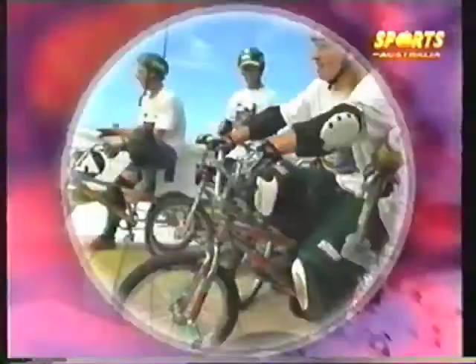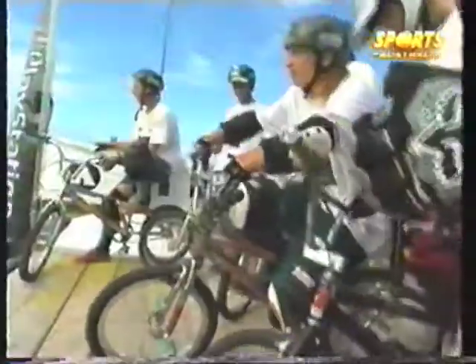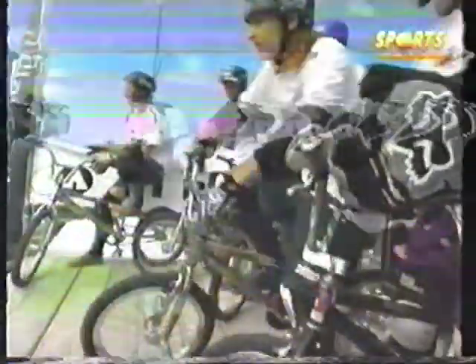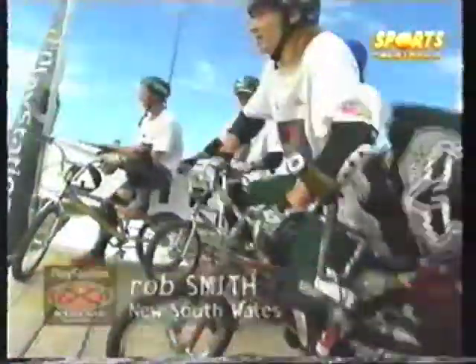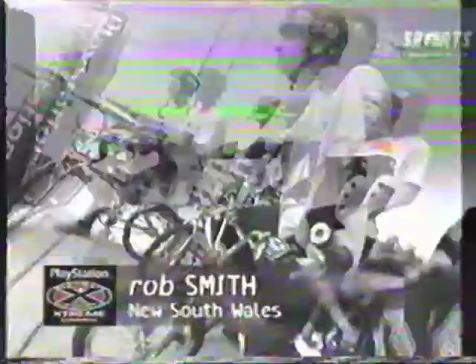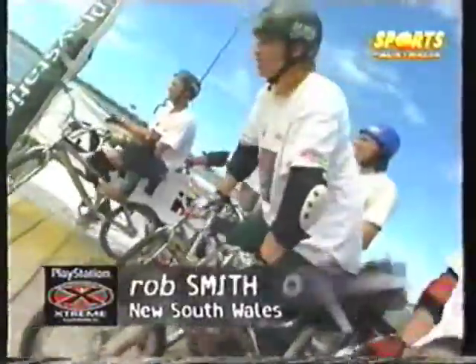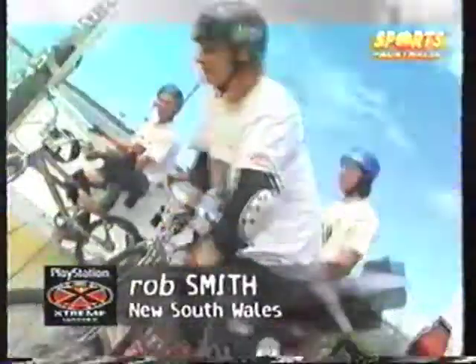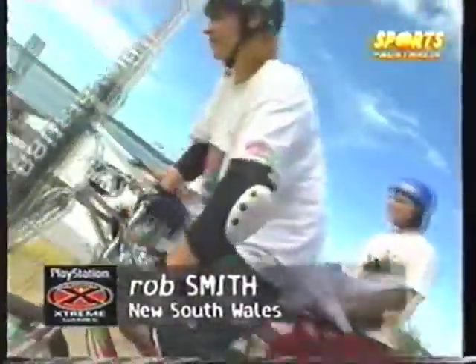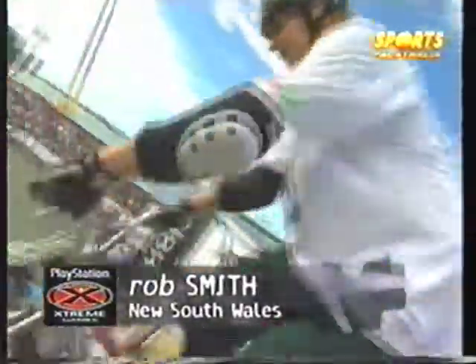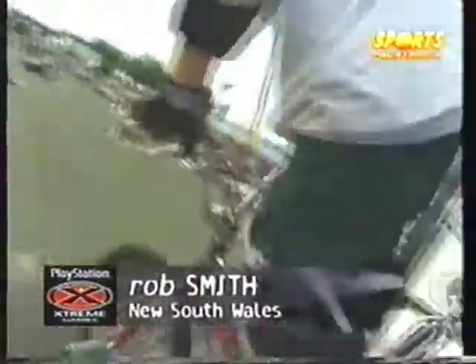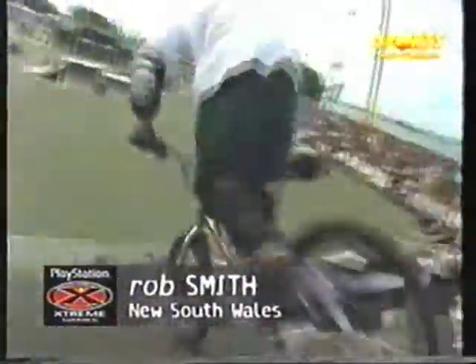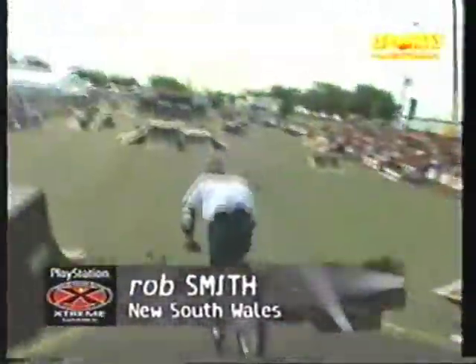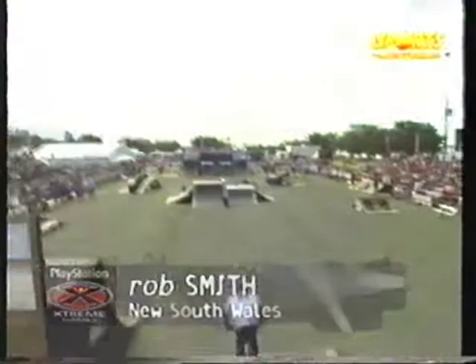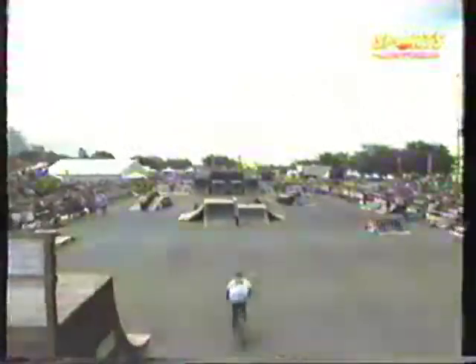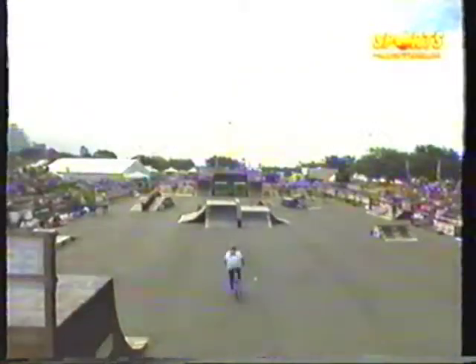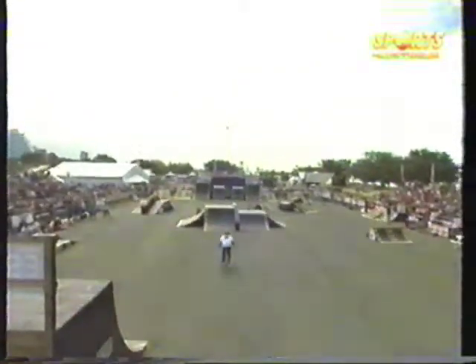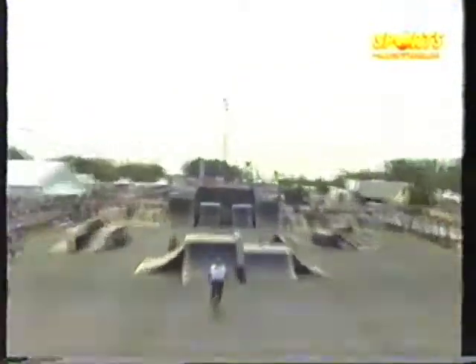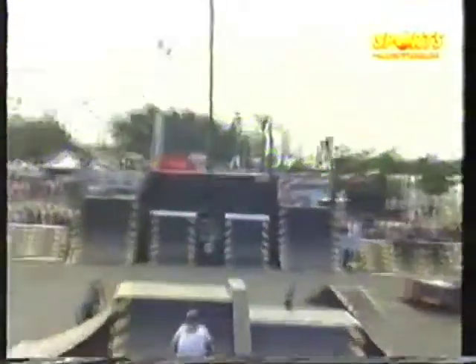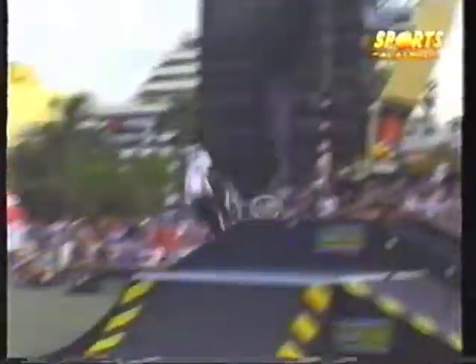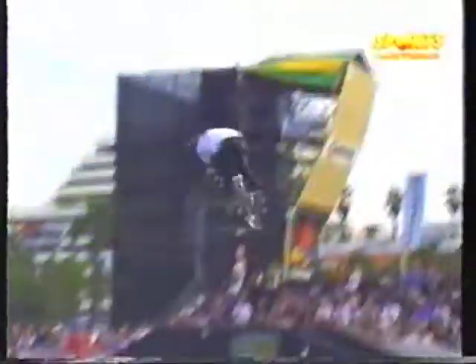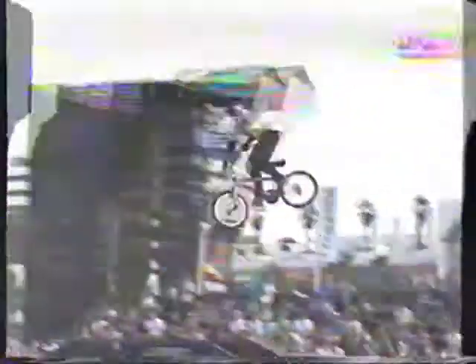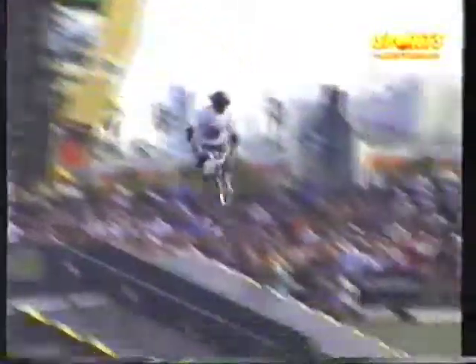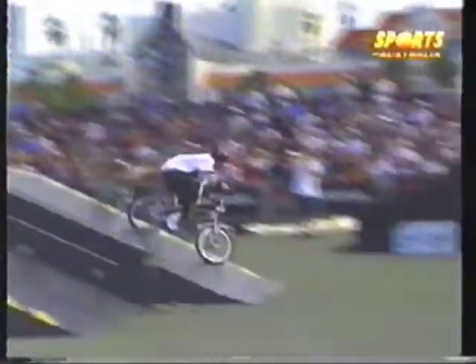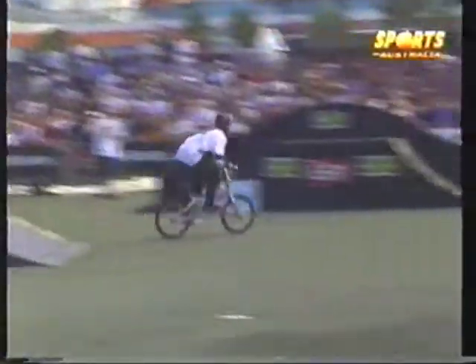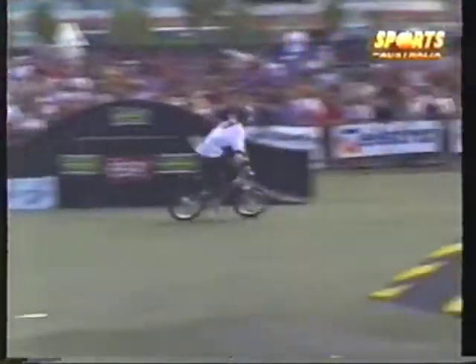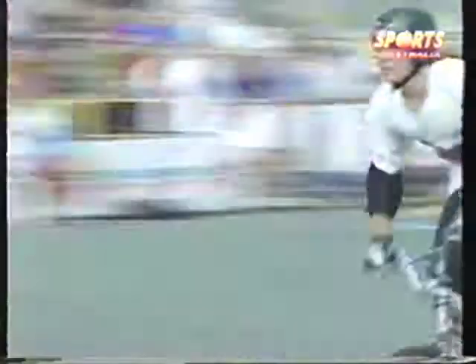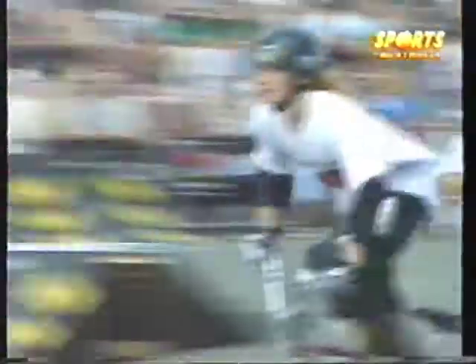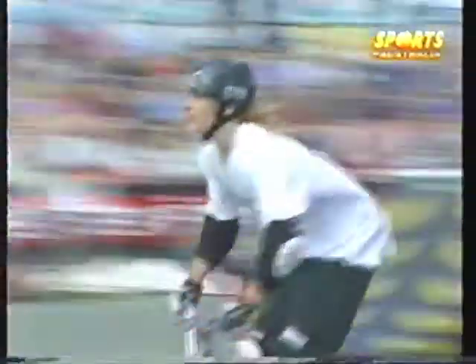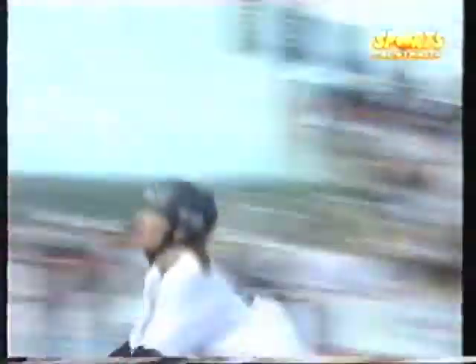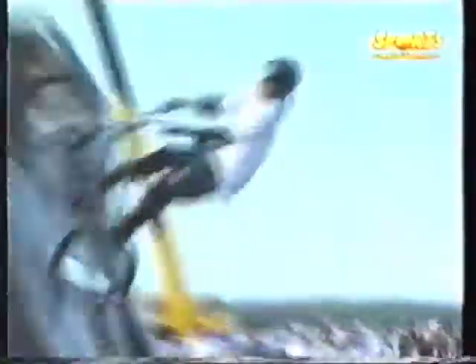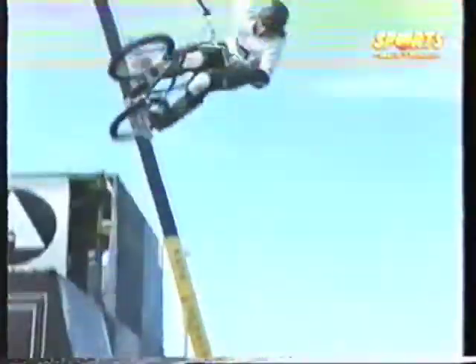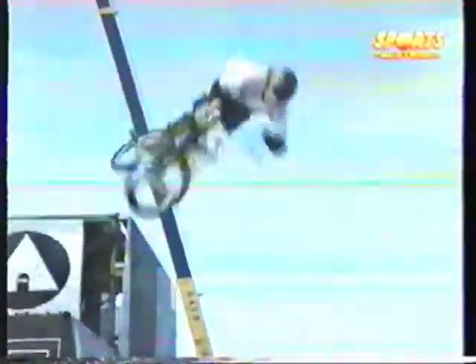Alright, here we are on the street course for some BMX street action. This is Rob Smith from New South Wales. Rolling in, about to hit the big fun box and a big 360 — and he sticks it. Very happy way to start these runs.